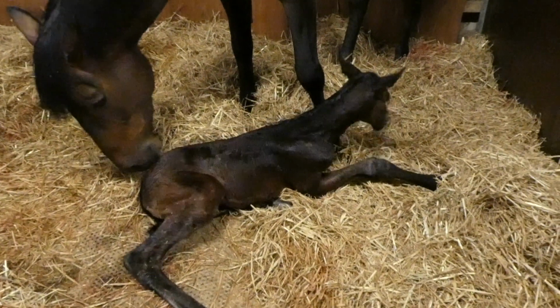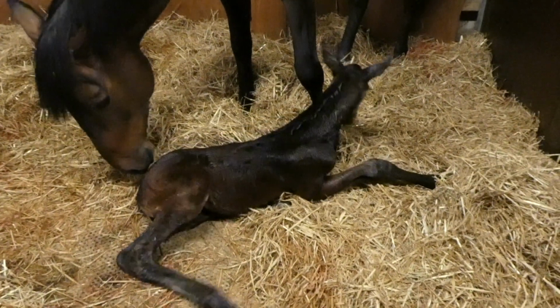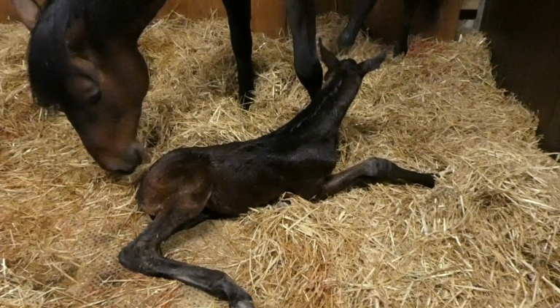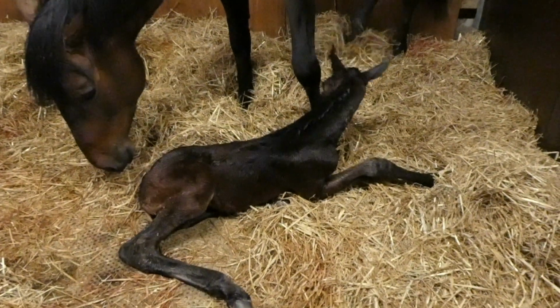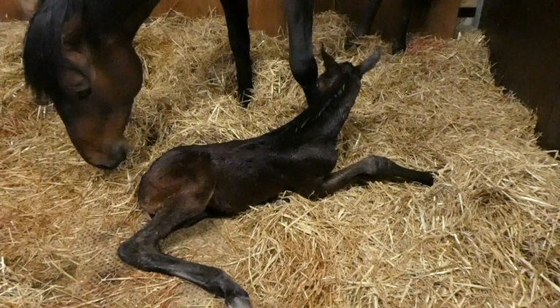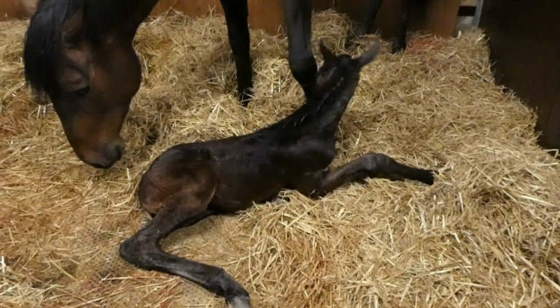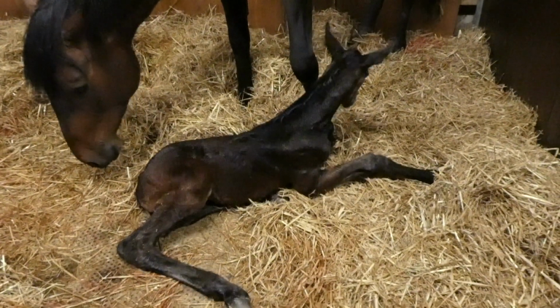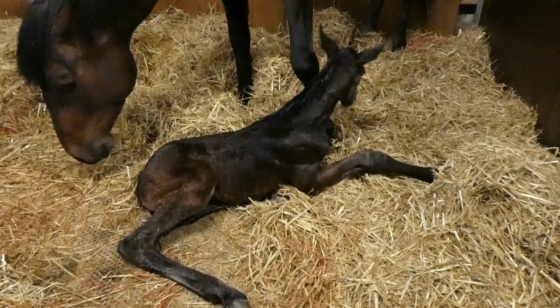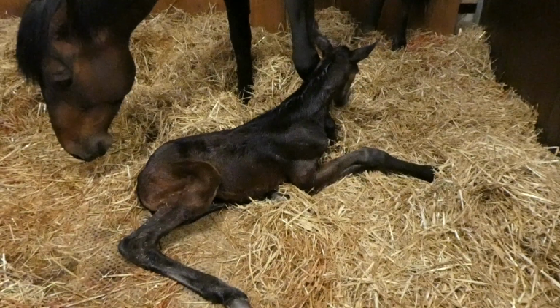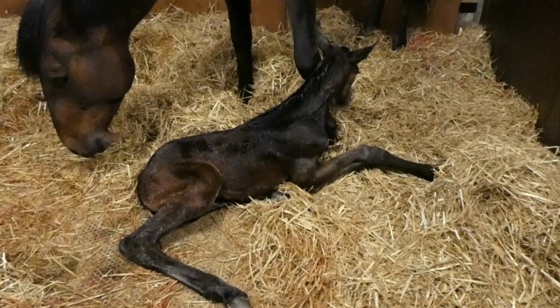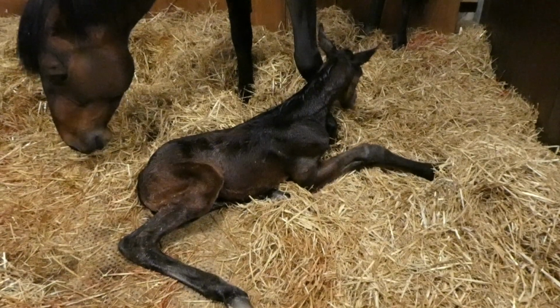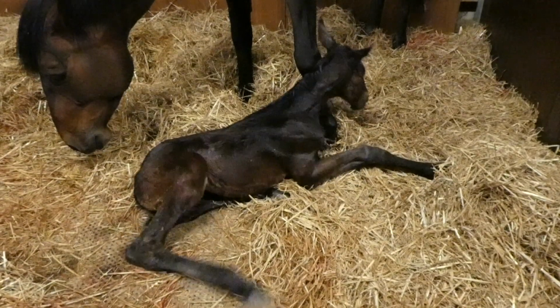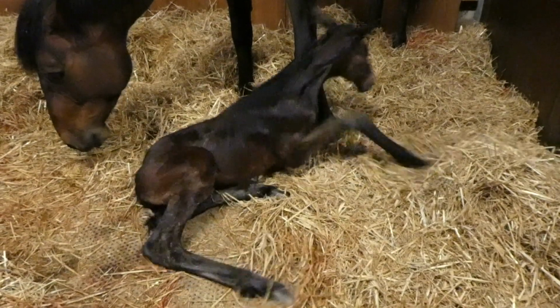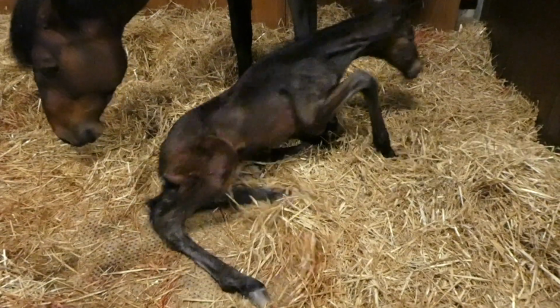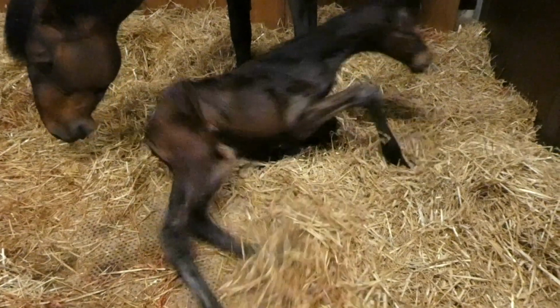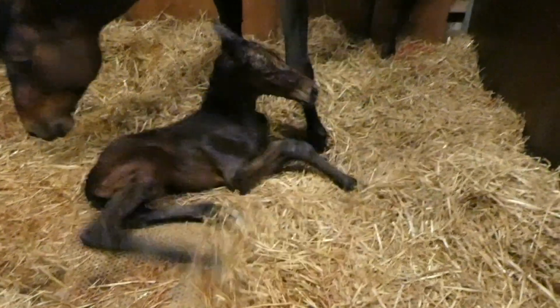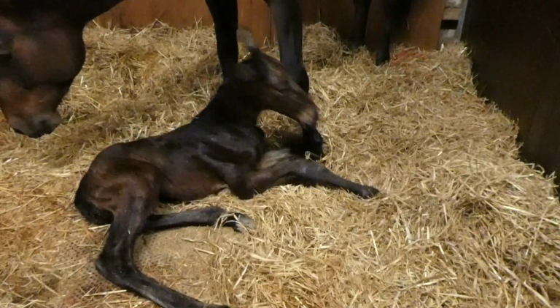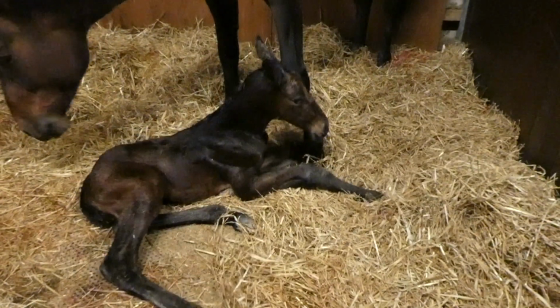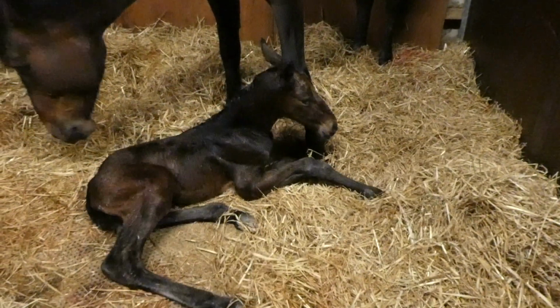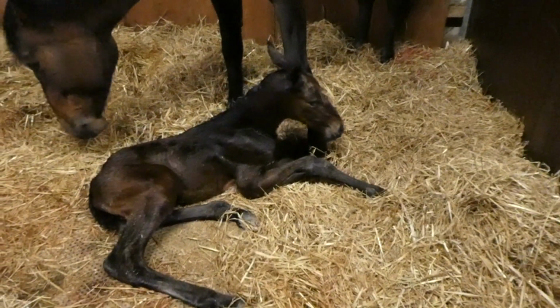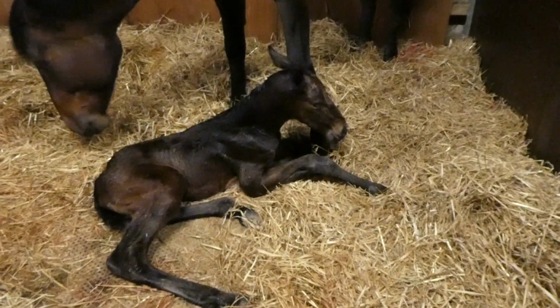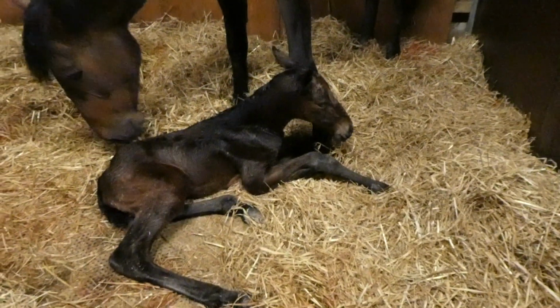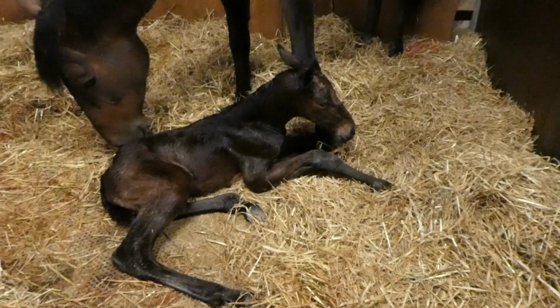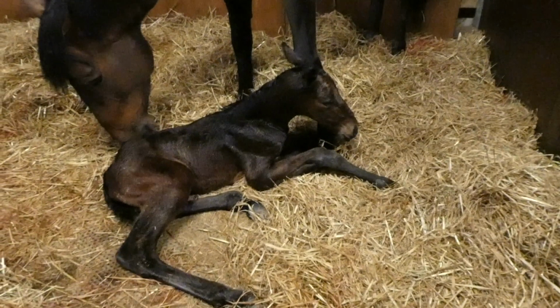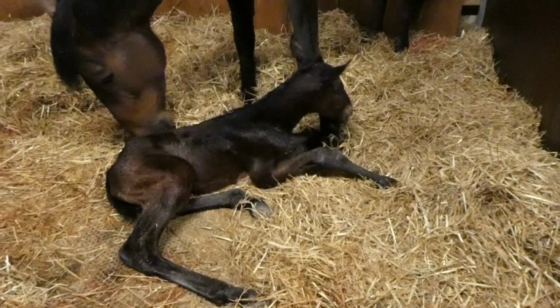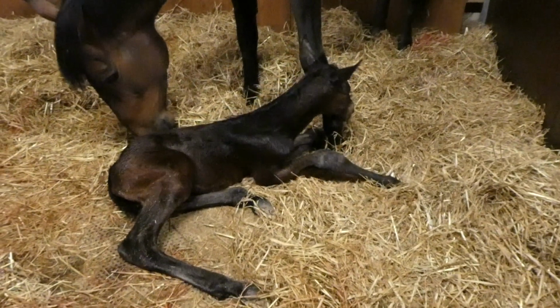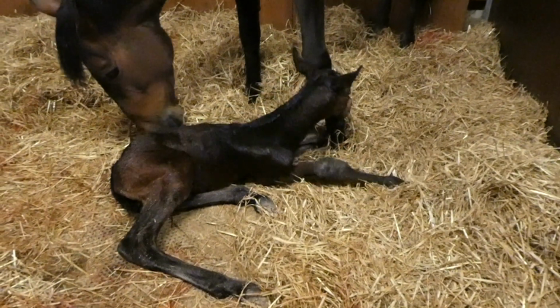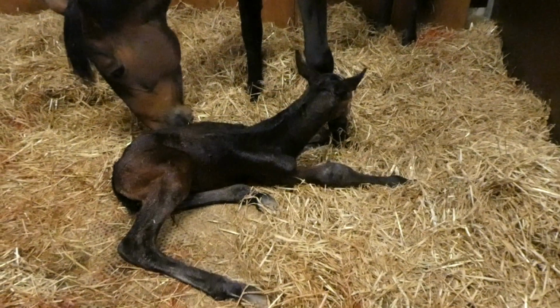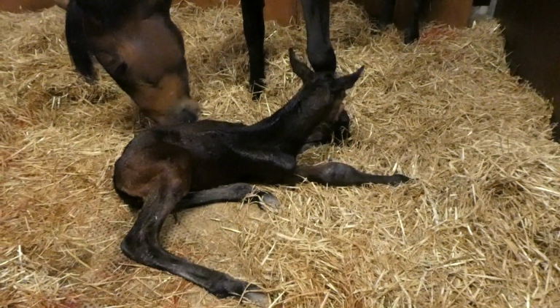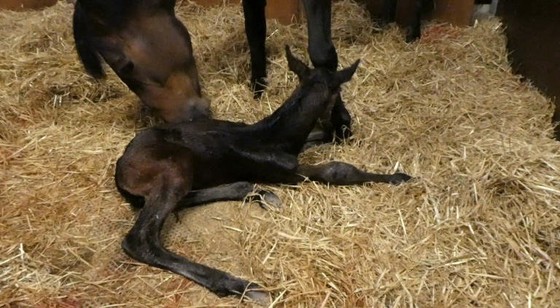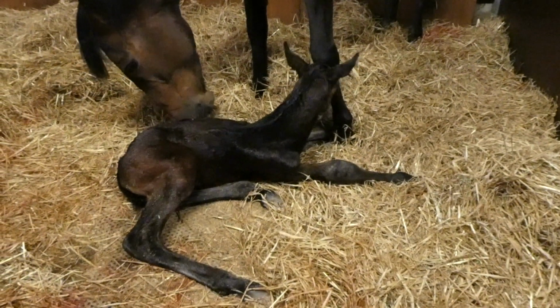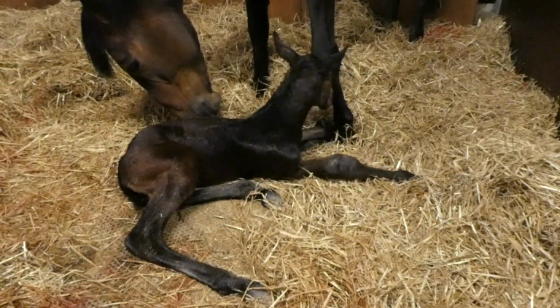As roads improved in Elizabethan times, they became renowned carriage horses, famed for their stamina, pace and power. They were also used as light farm horses and dray horses.